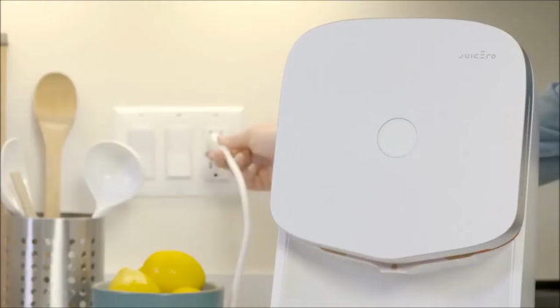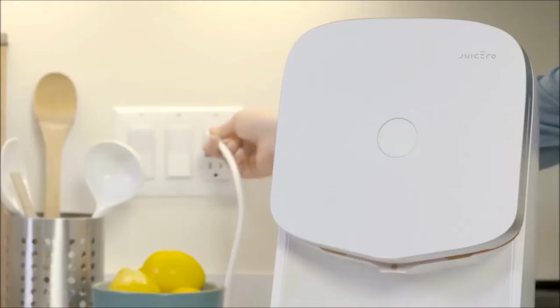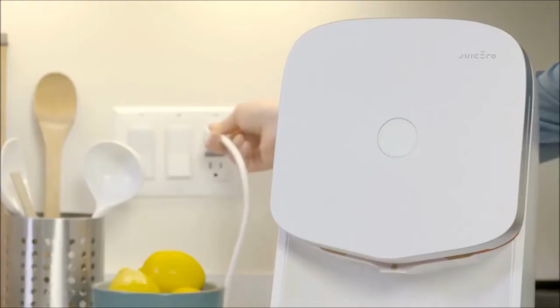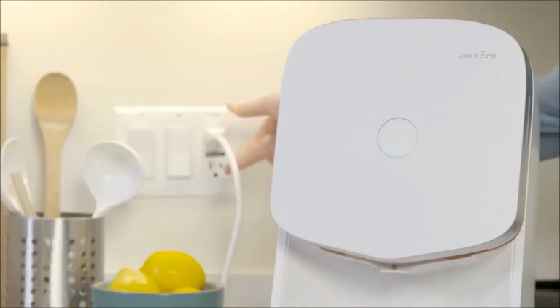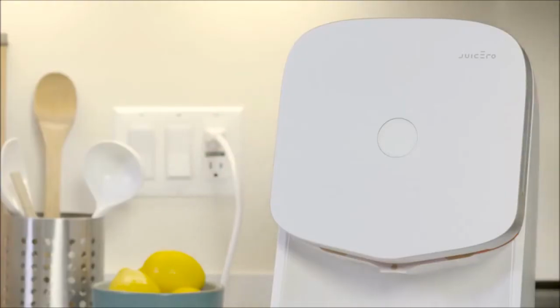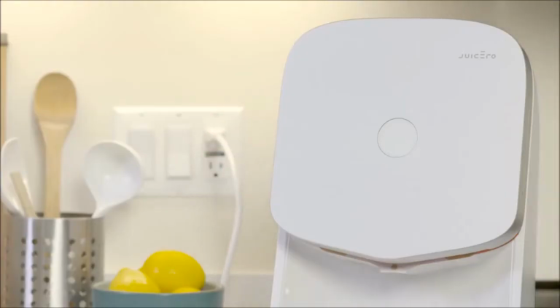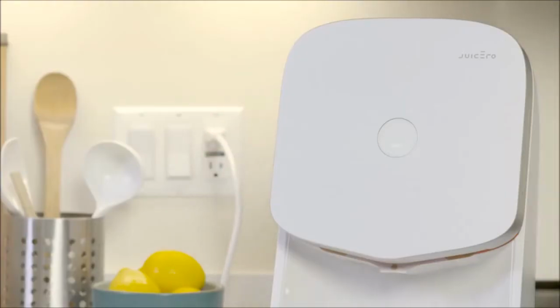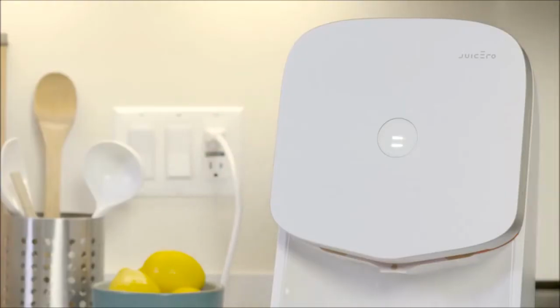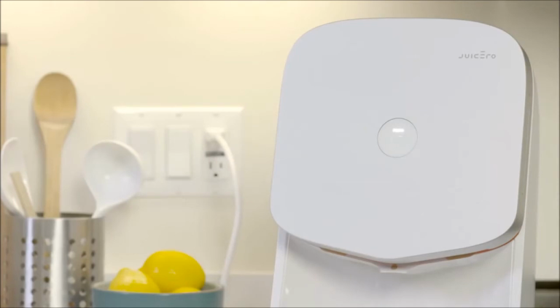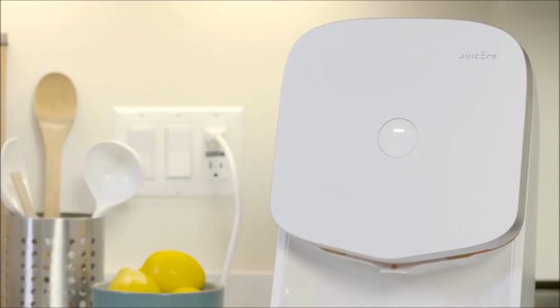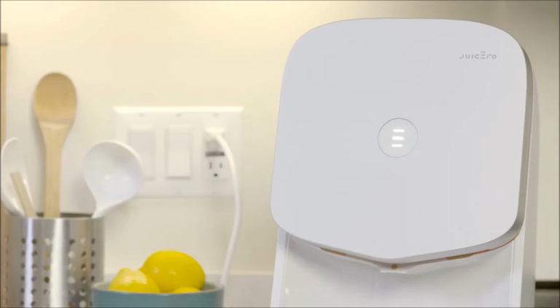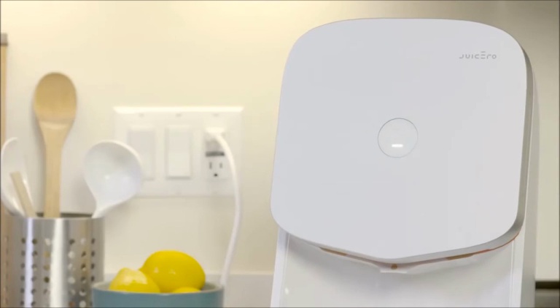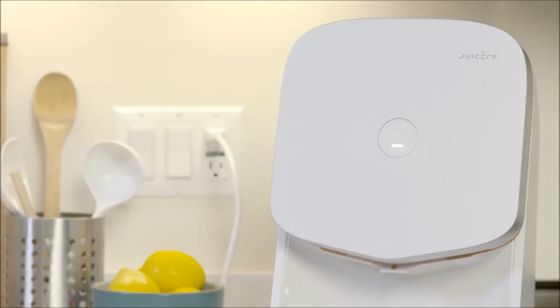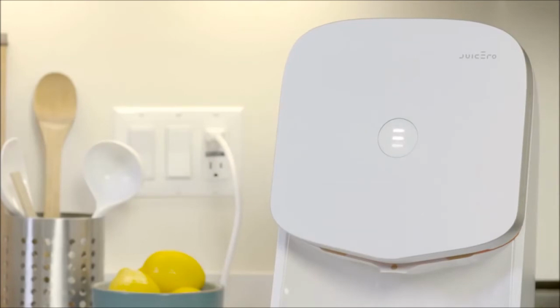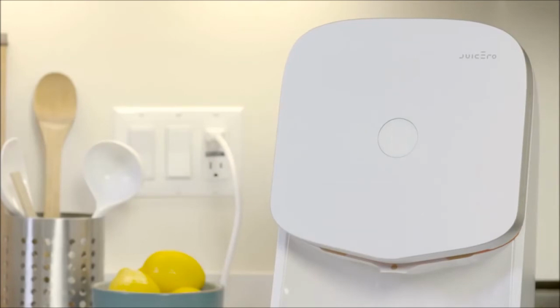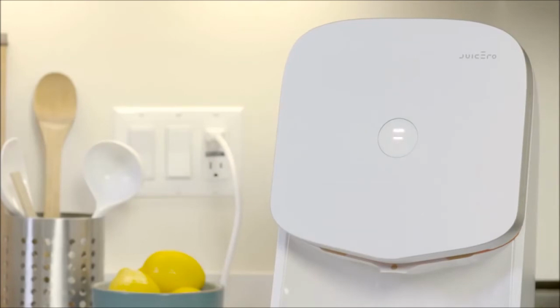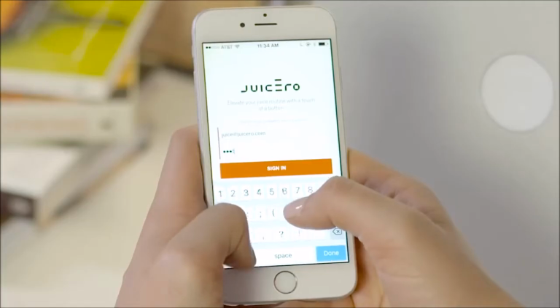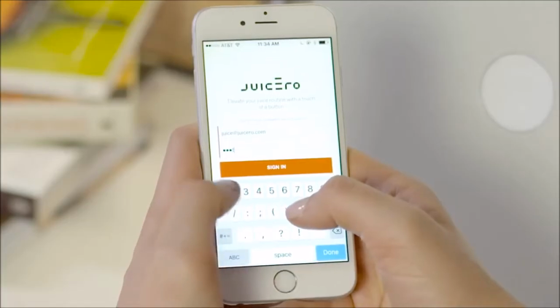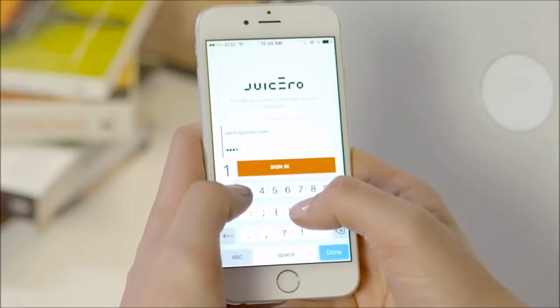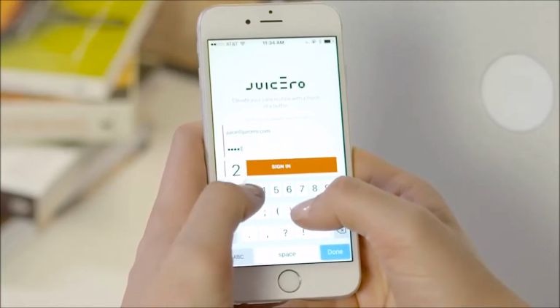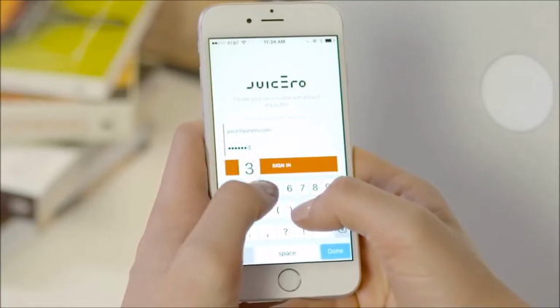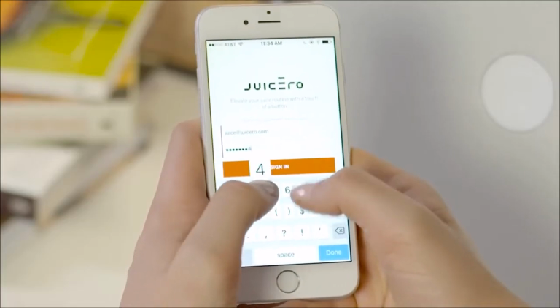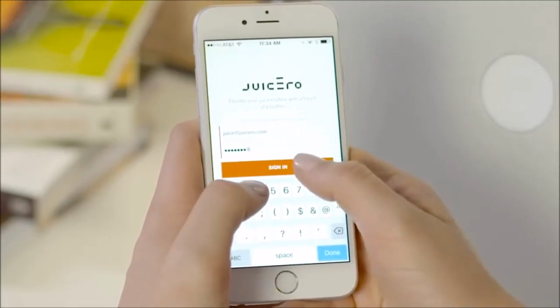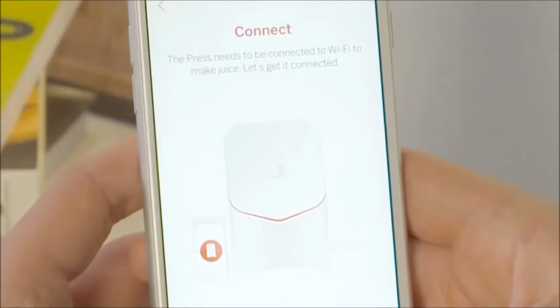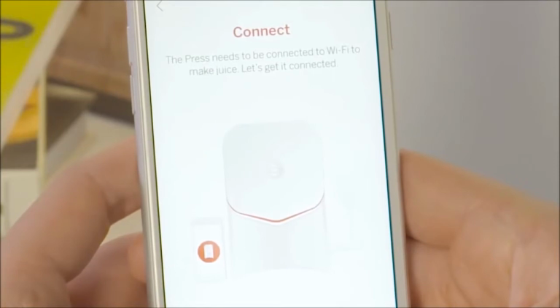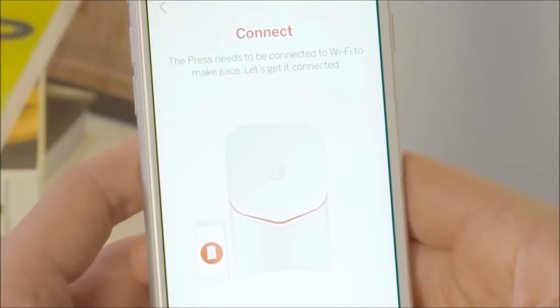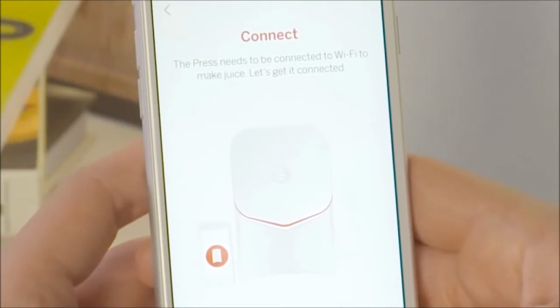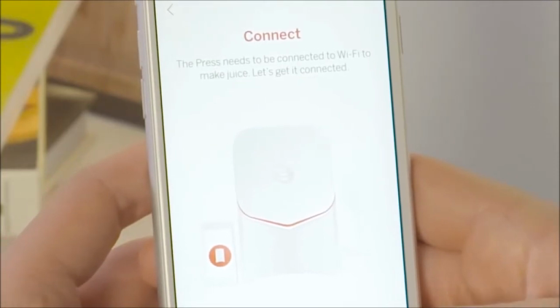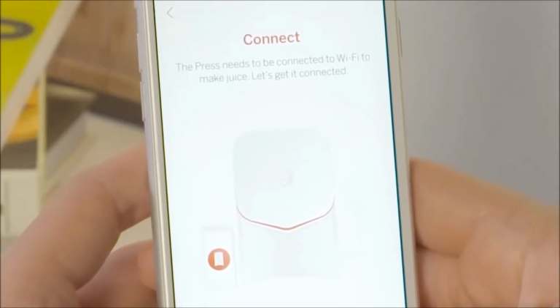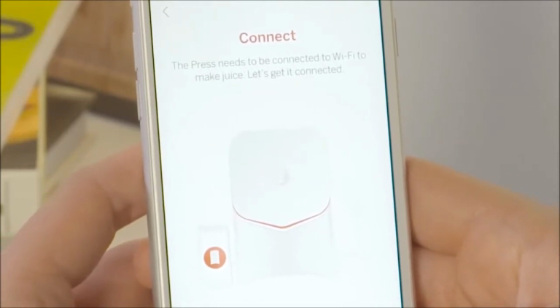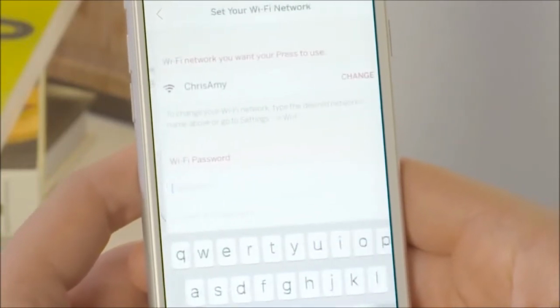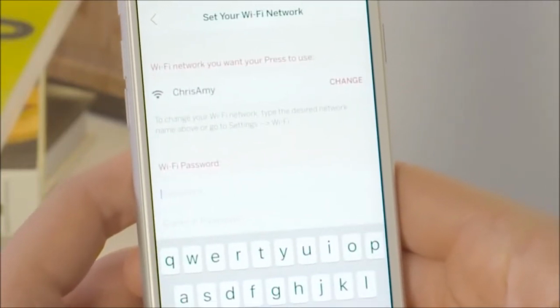To get started, plug in your press and make sure the lights on the front flash a few times. Open your Juicero app and sign in with your account. The app will guide you through setting up your press.